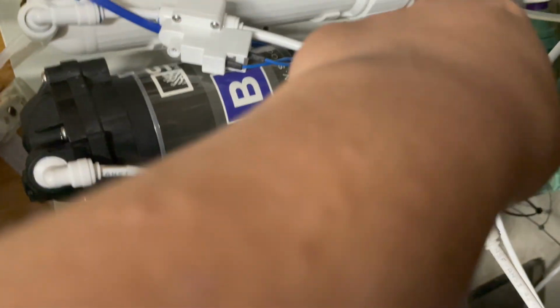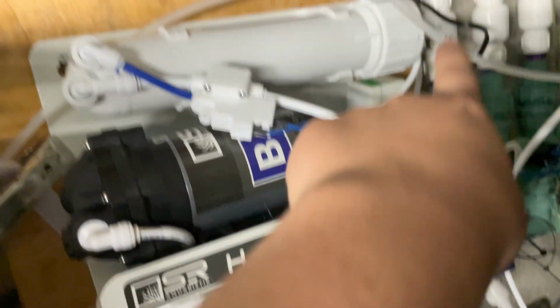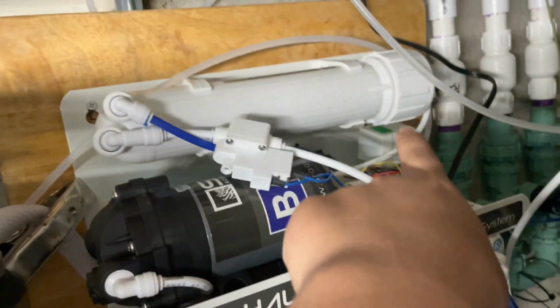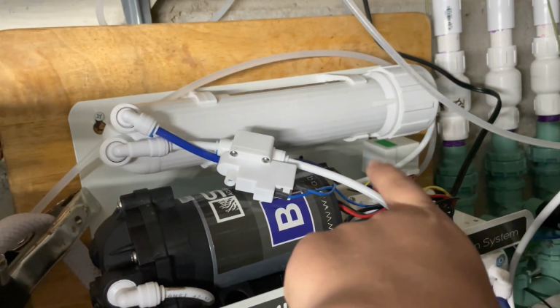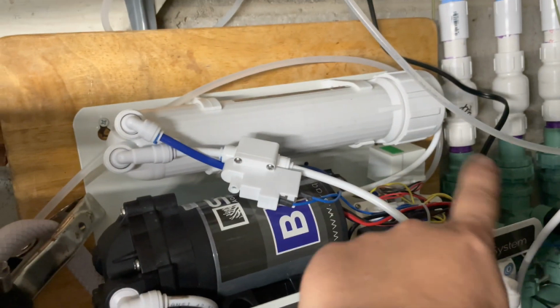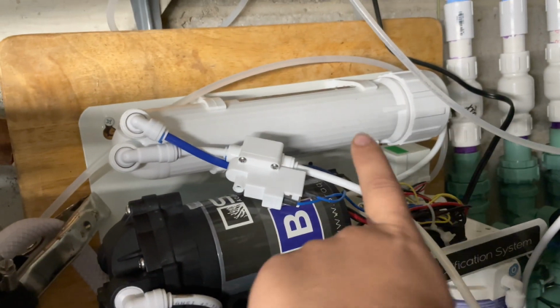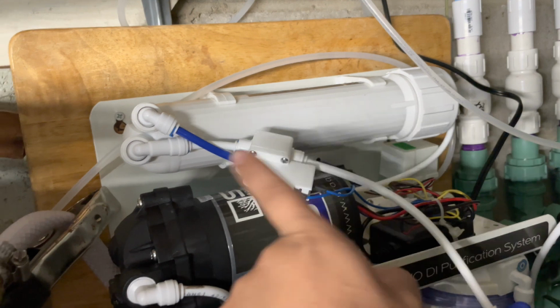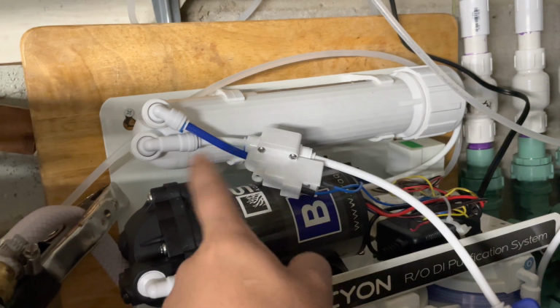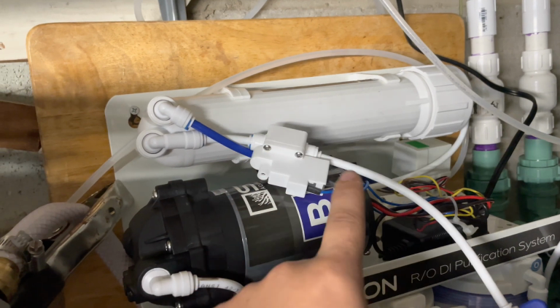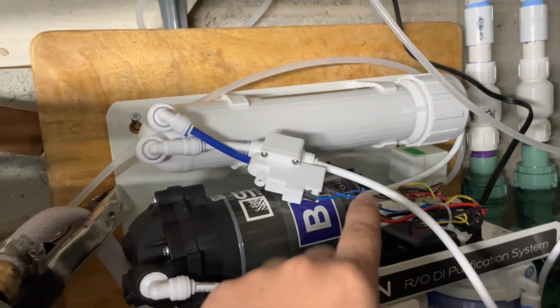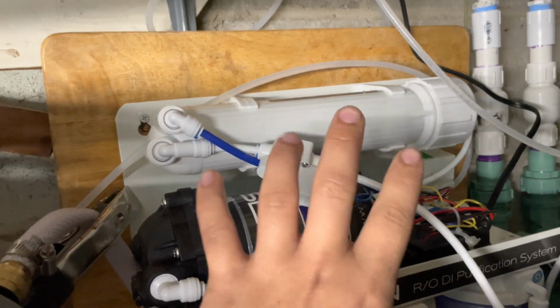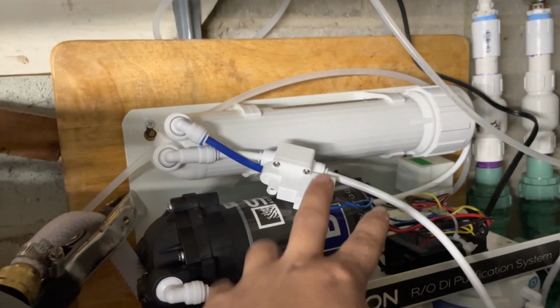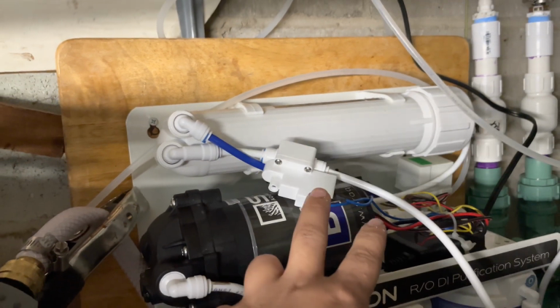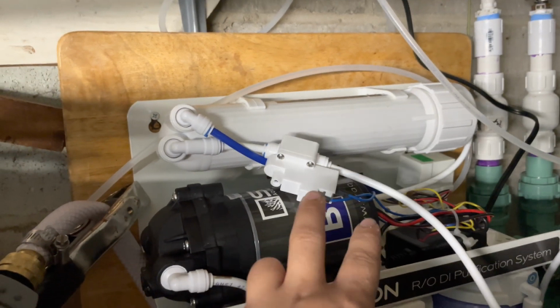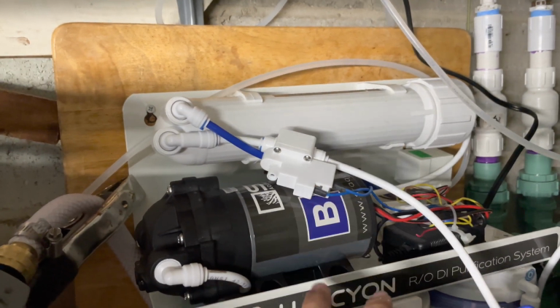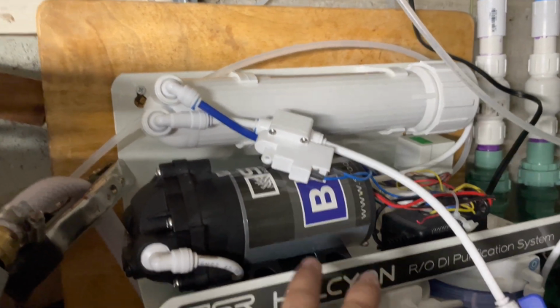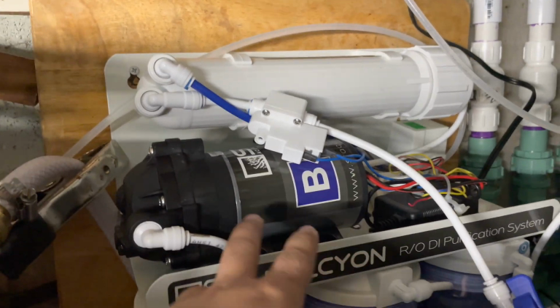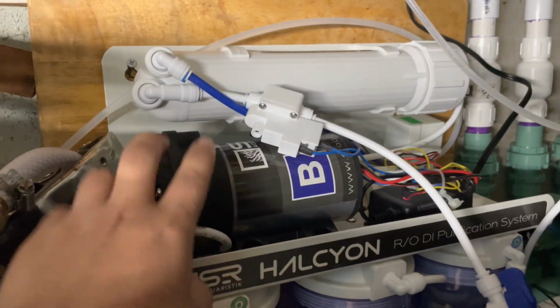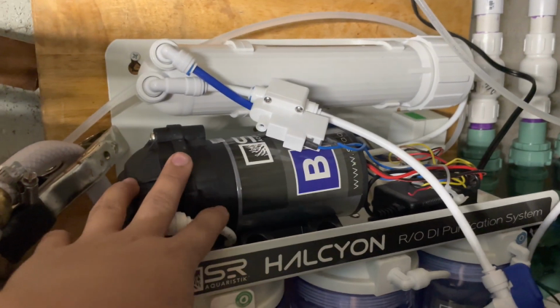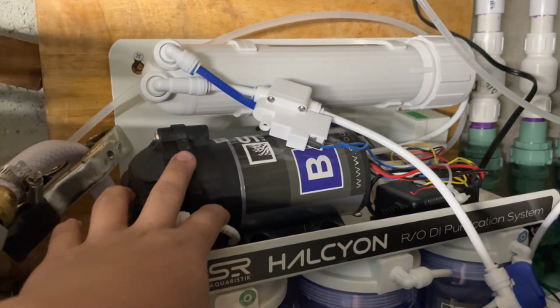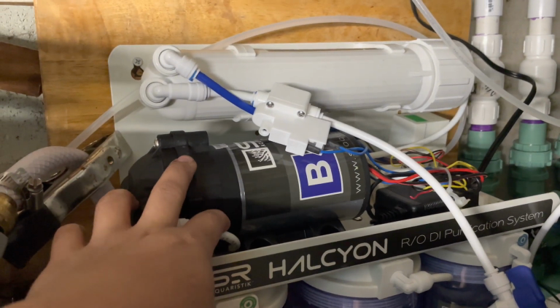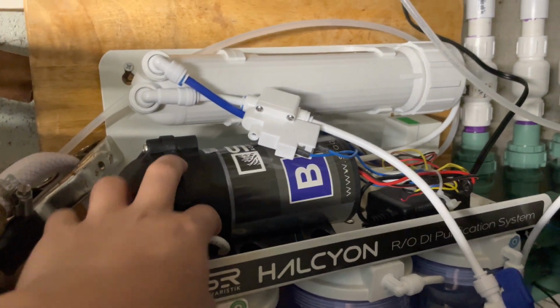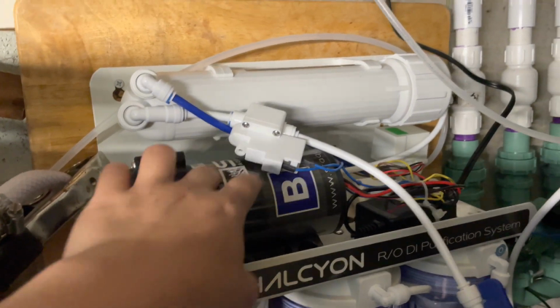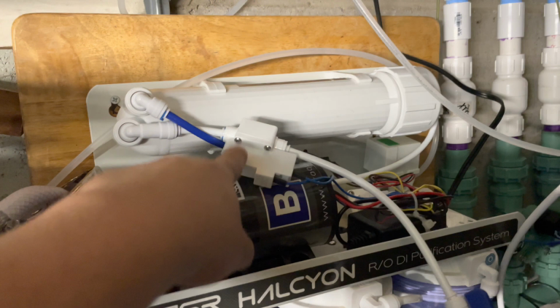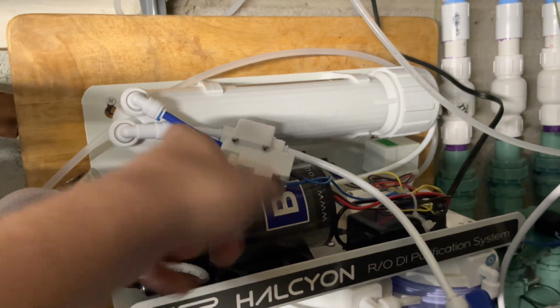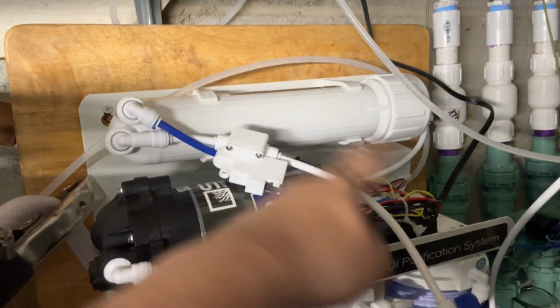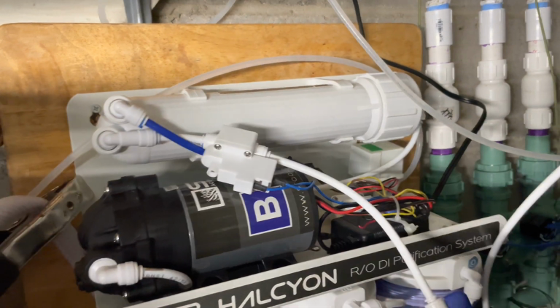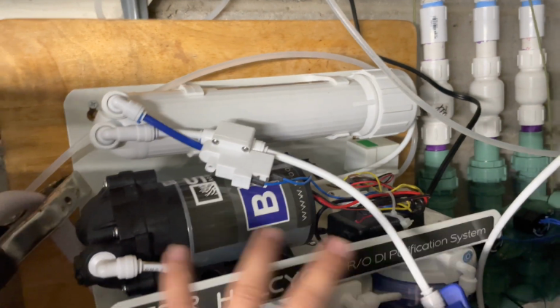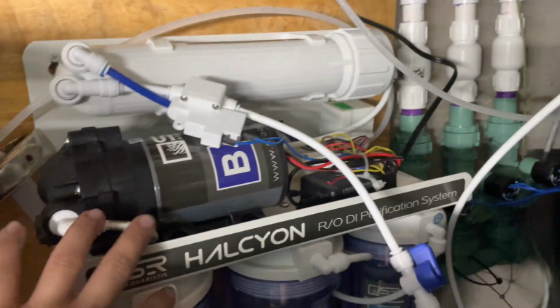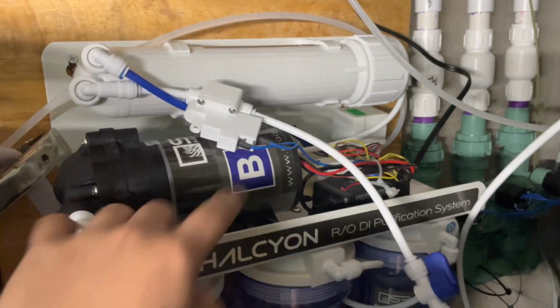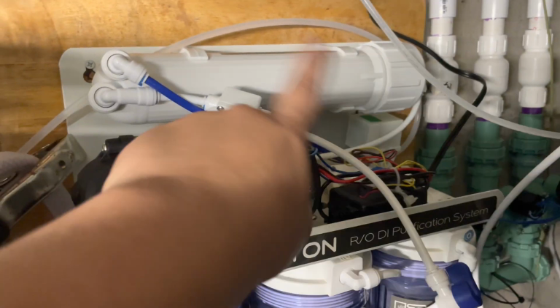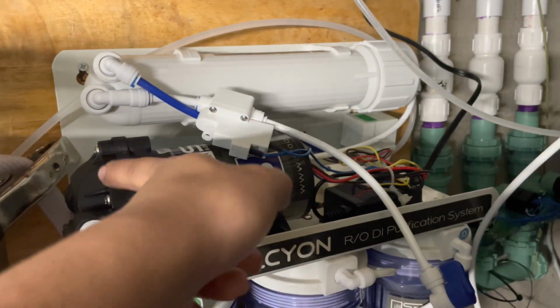It comes up and around, goes through all the pressure switches, goes through the RO unit and then through the booster before the RO. And then it all gets sent out — the waste.